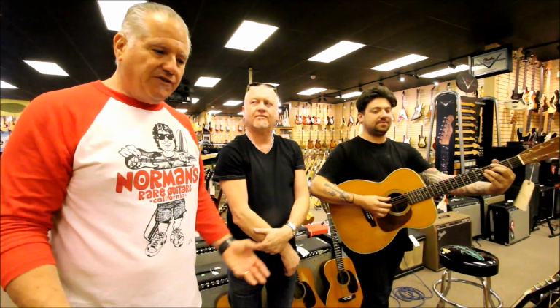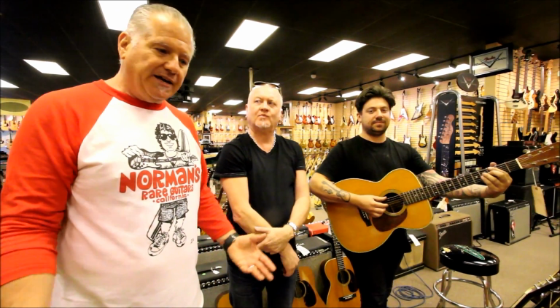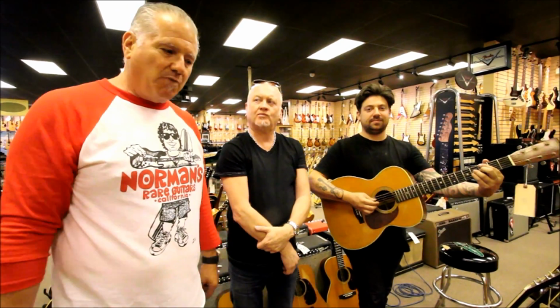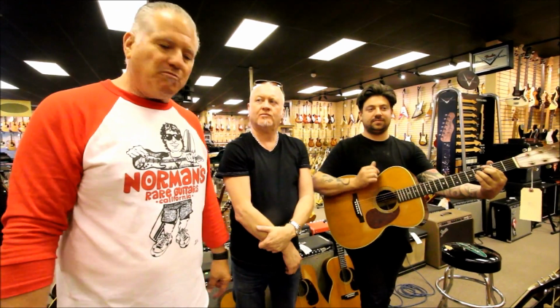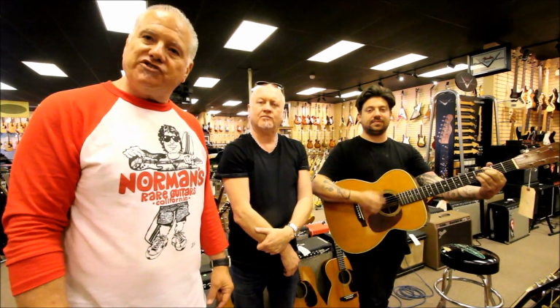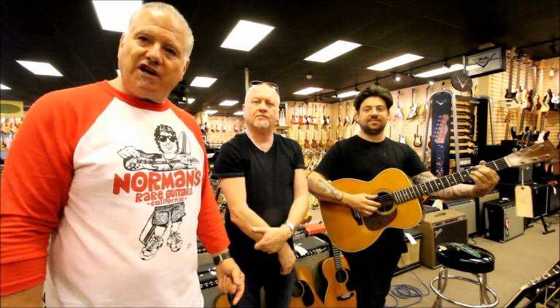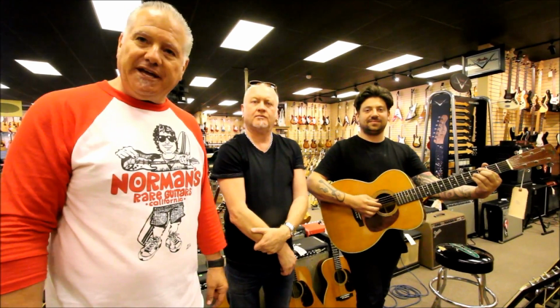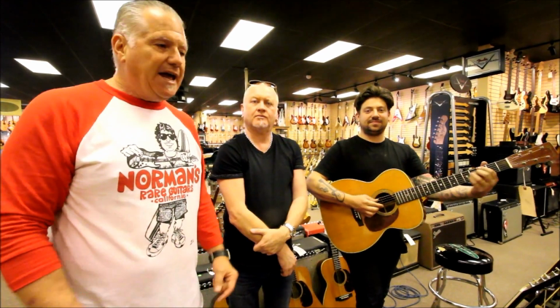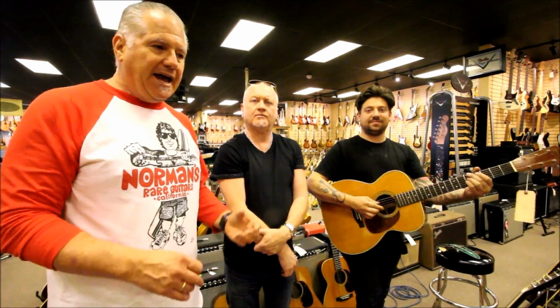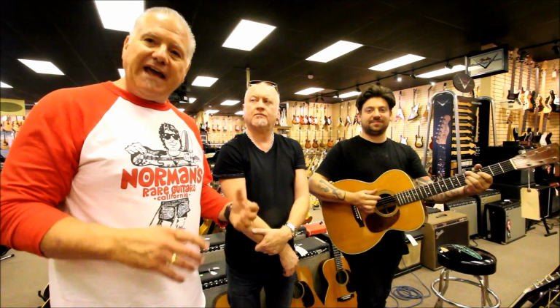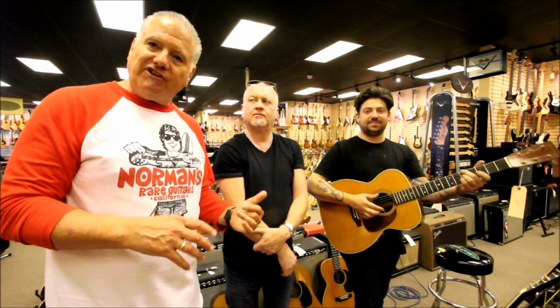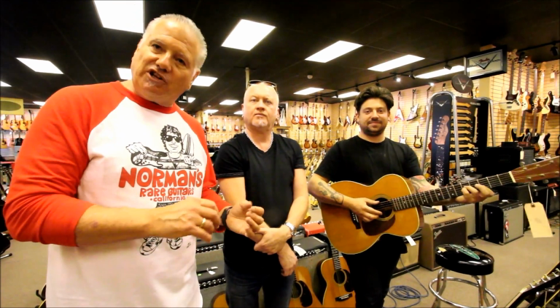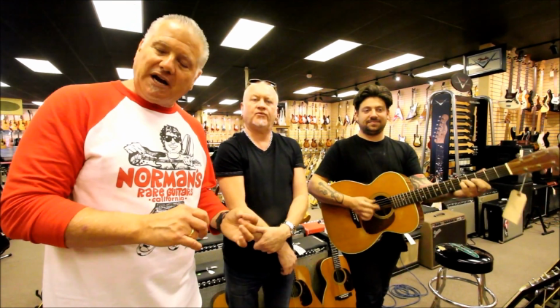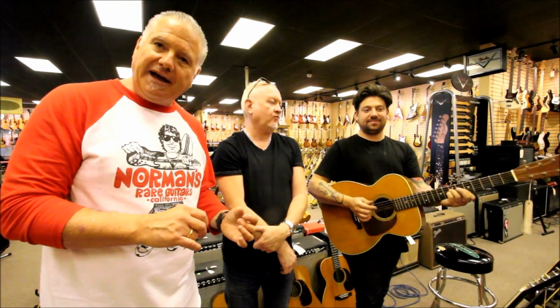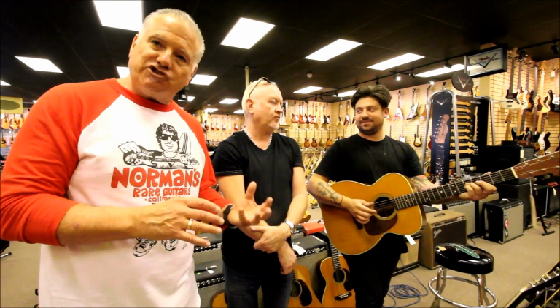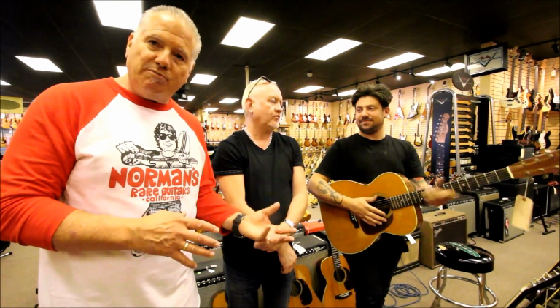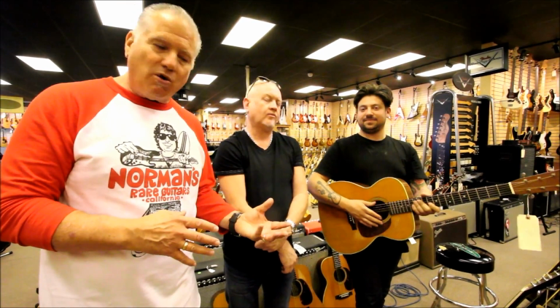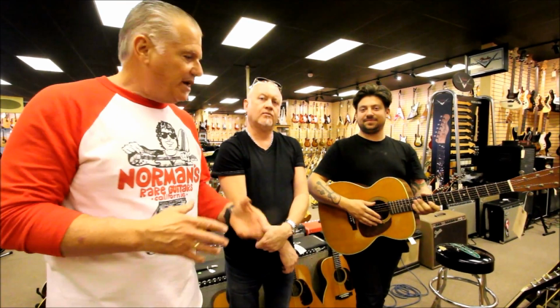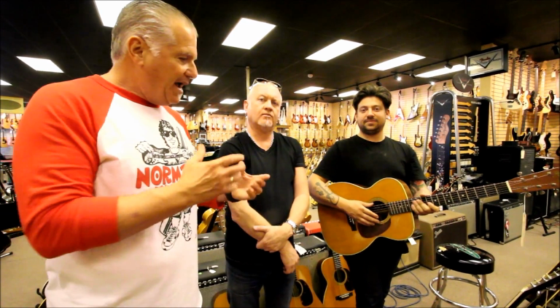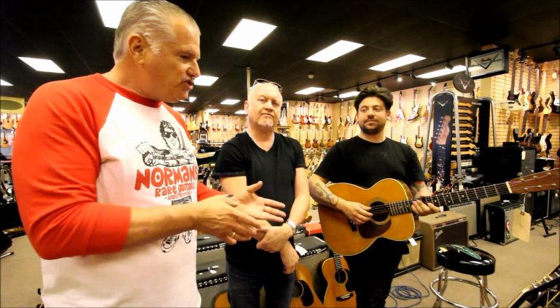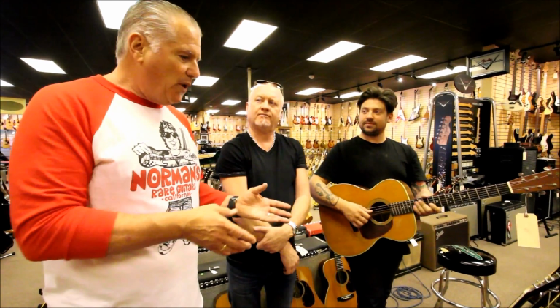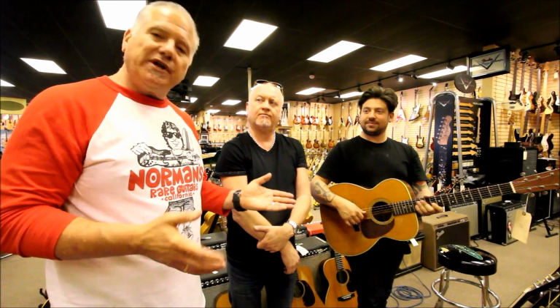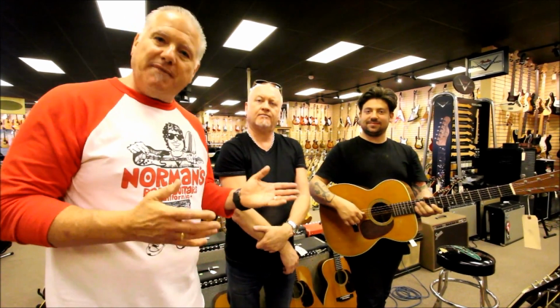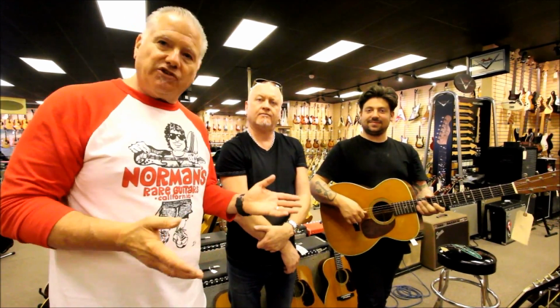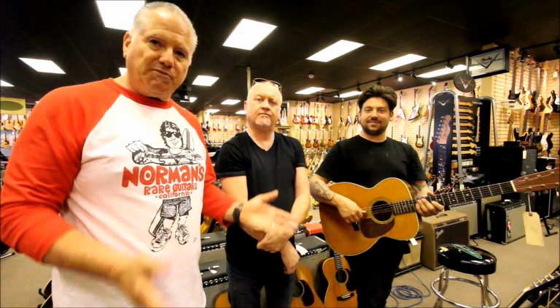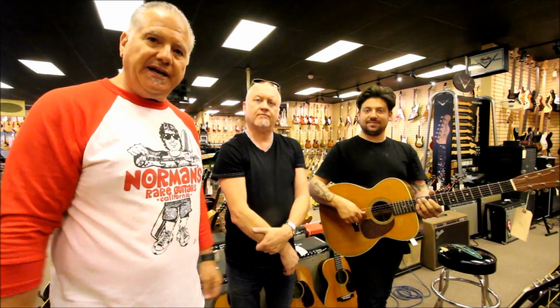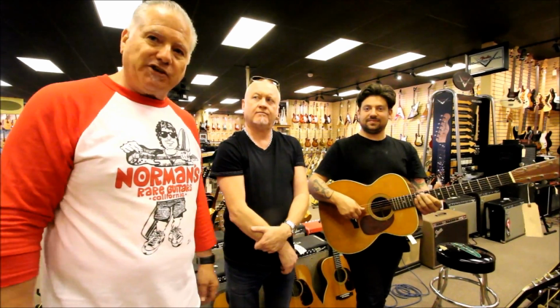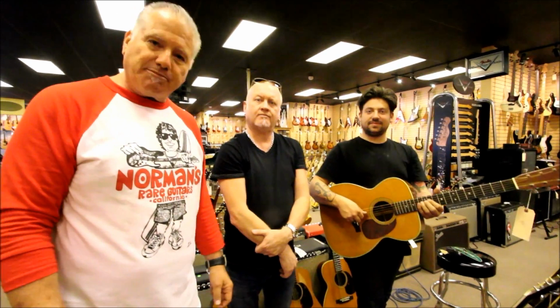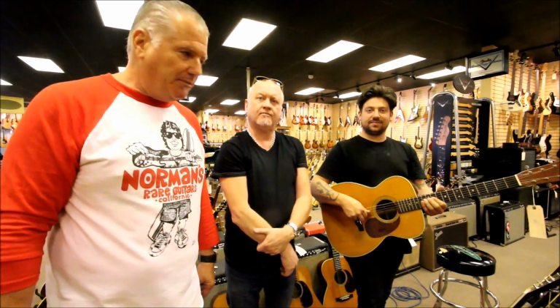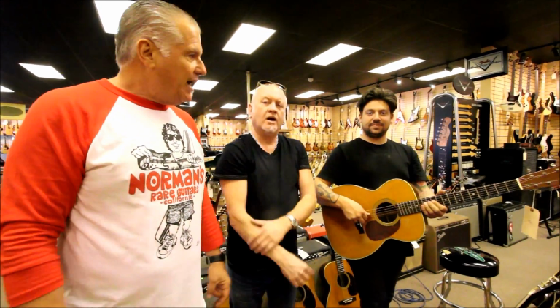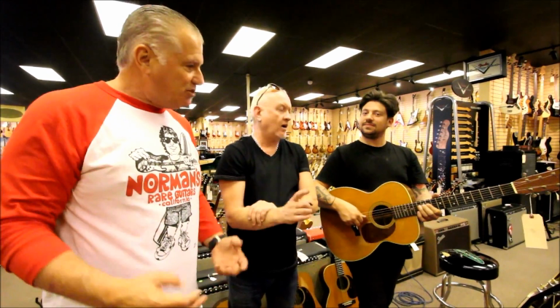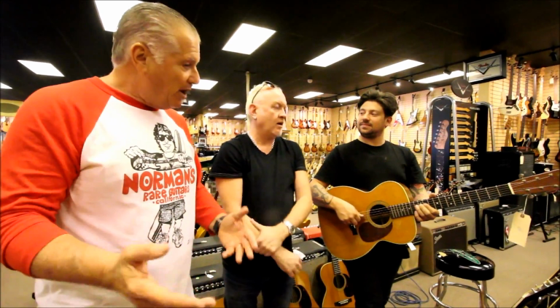We've had a number of Martins come in where the action is a little bit high and there's no room to lower it. This is a way to really make the guitars play at their optimum — and that's what we want.